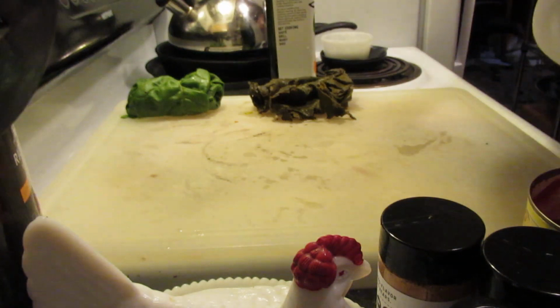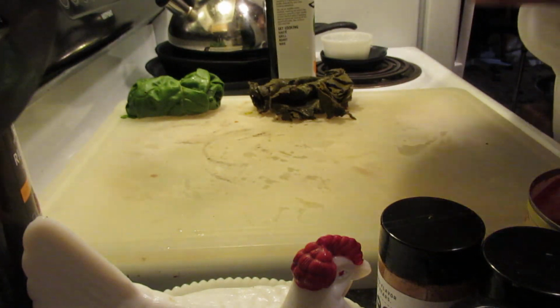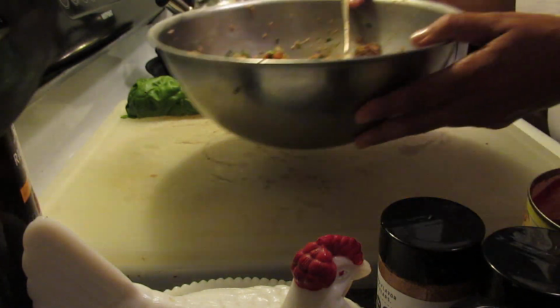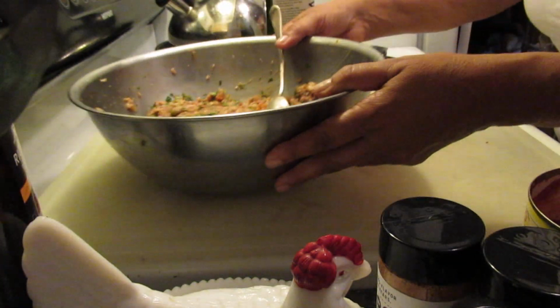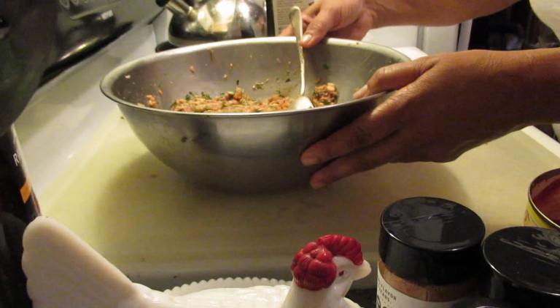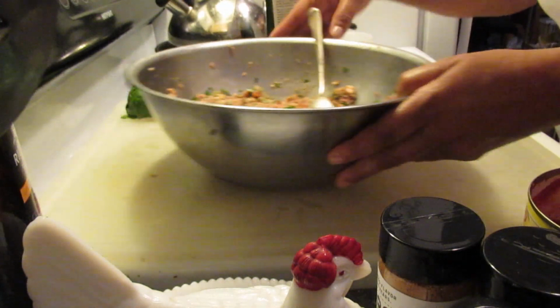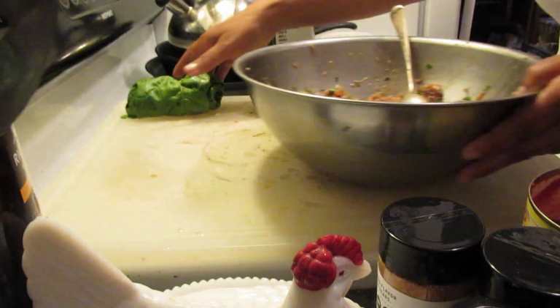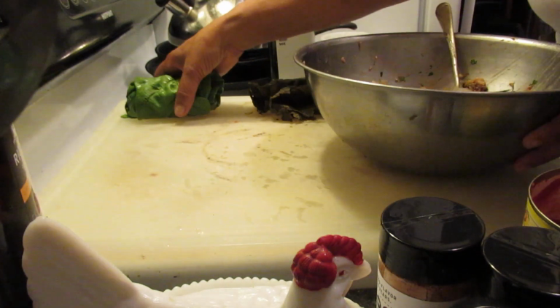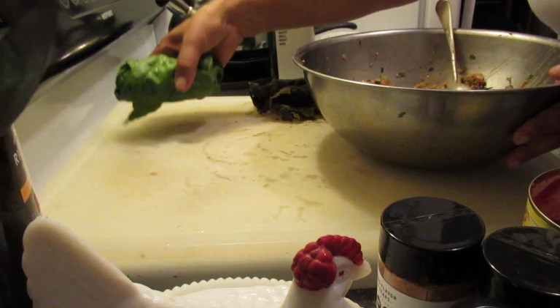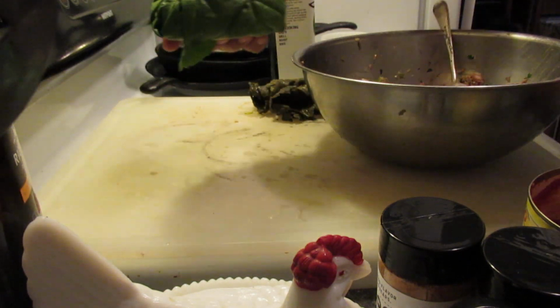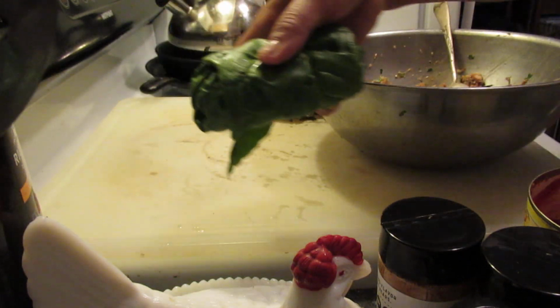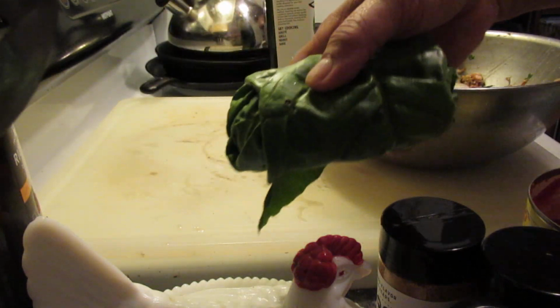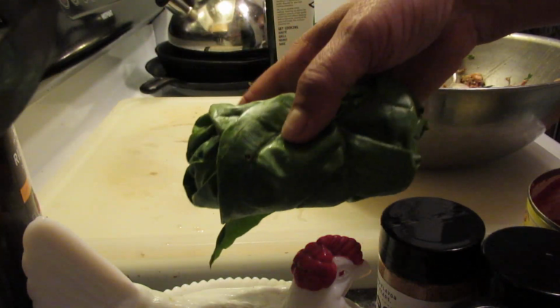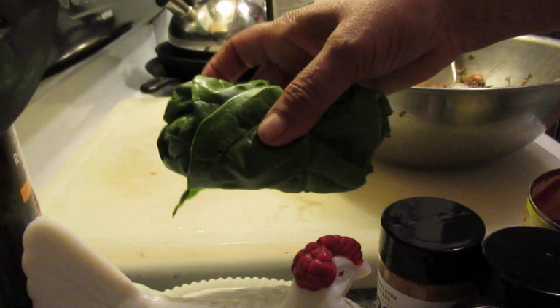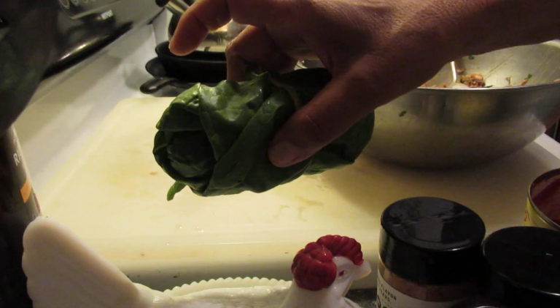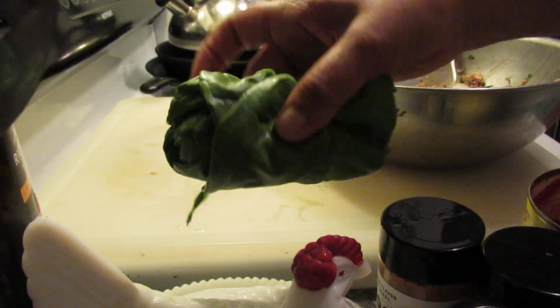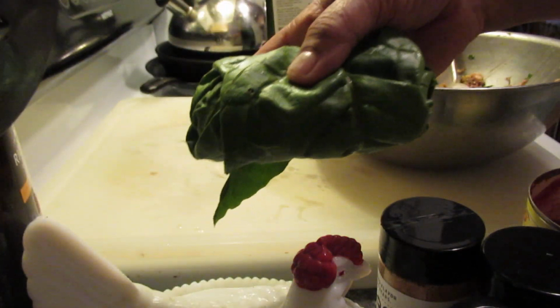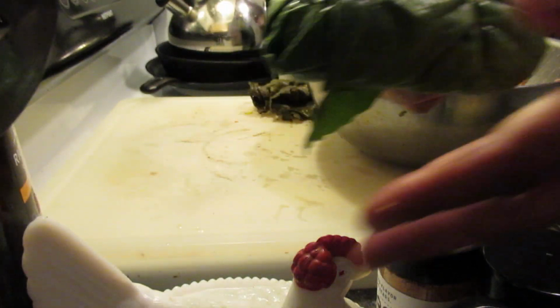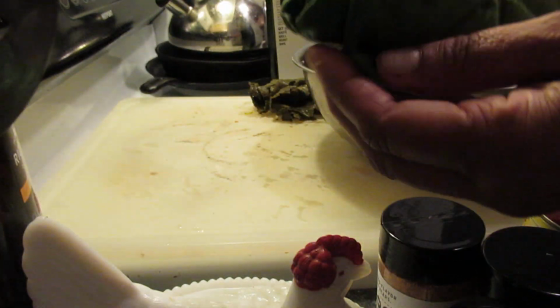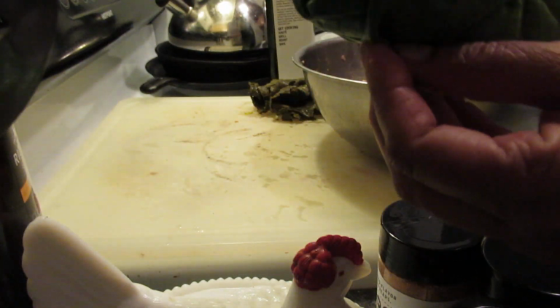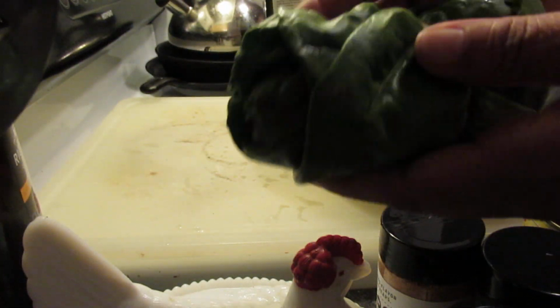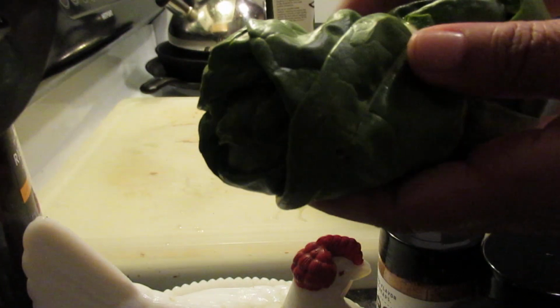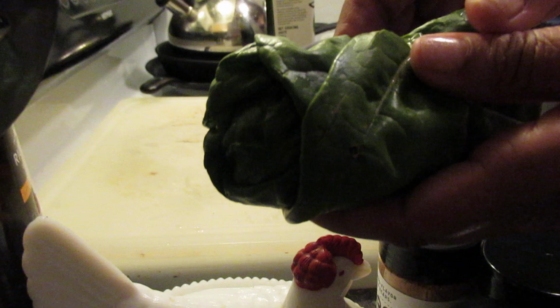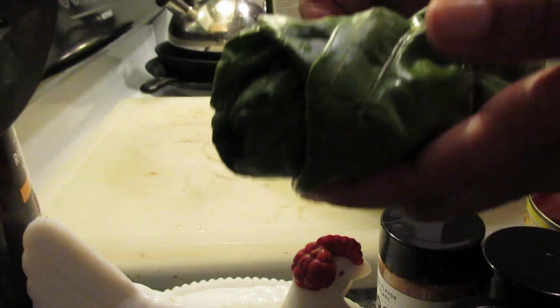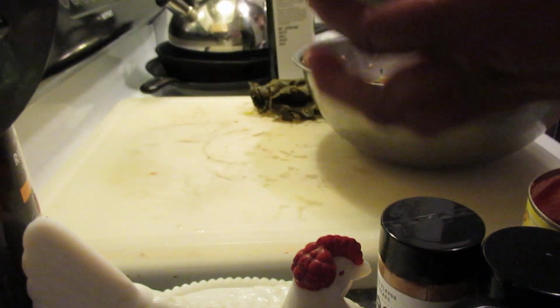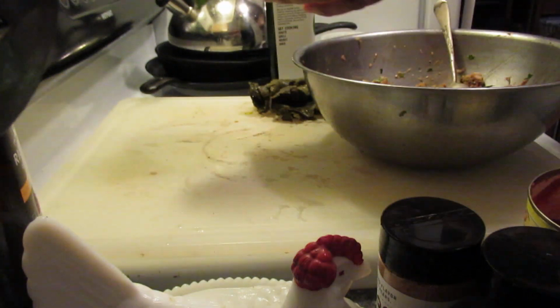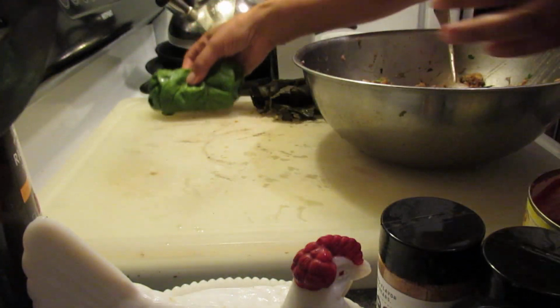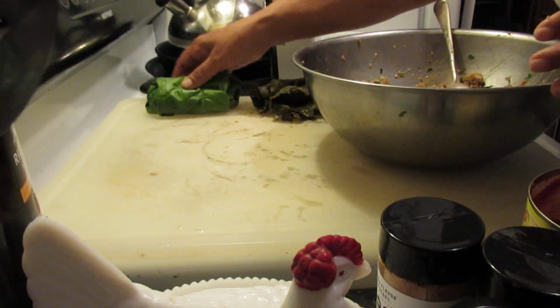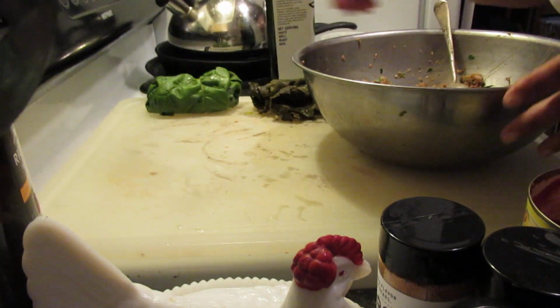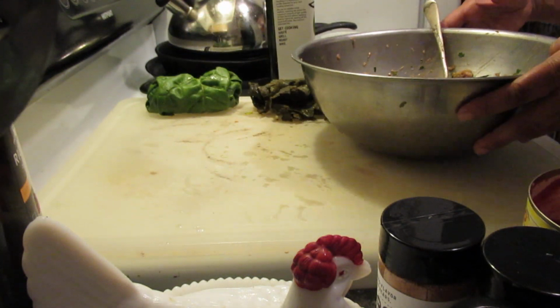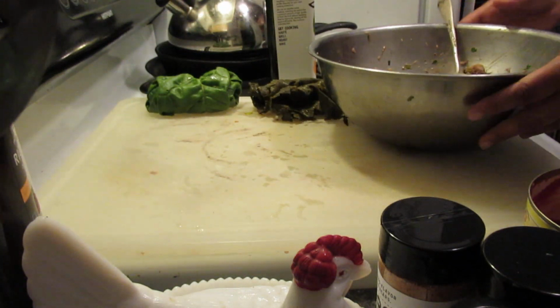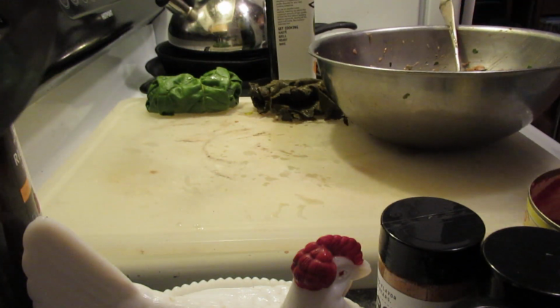It smells so good. I started out with making one of them, so instead of the rolled up cabbage, this is chard, but I decided to do something different.